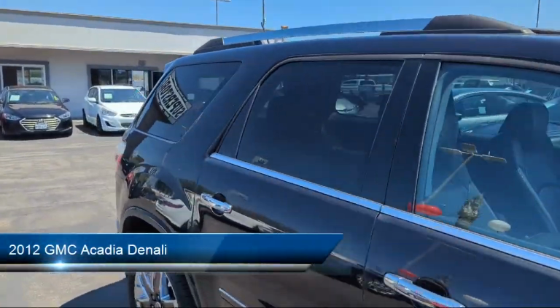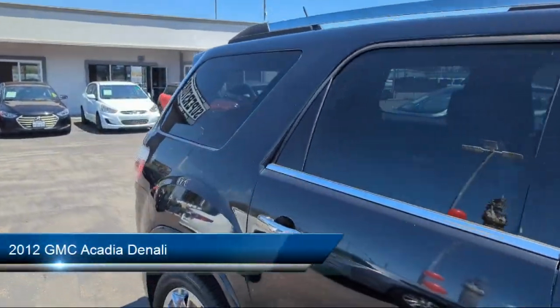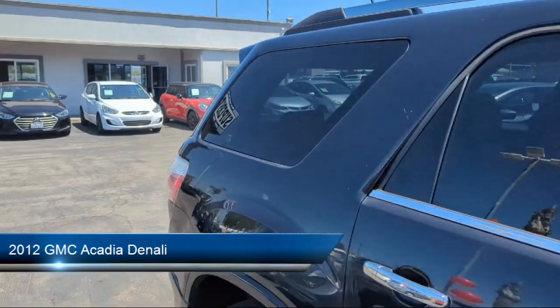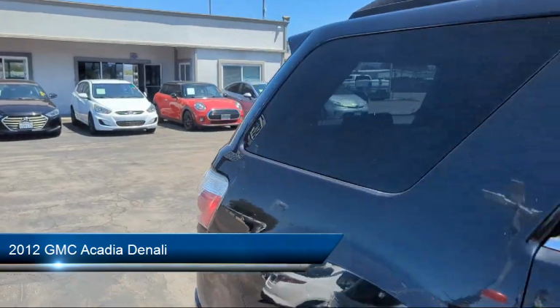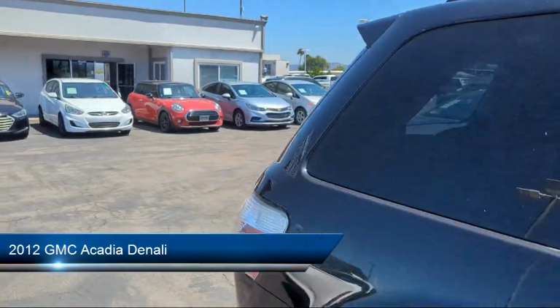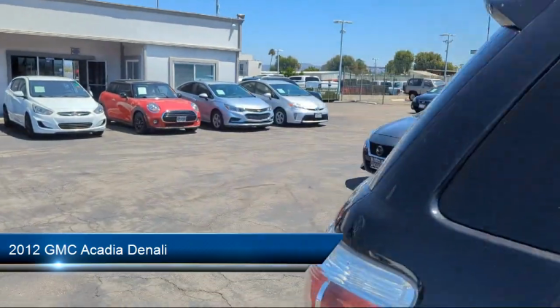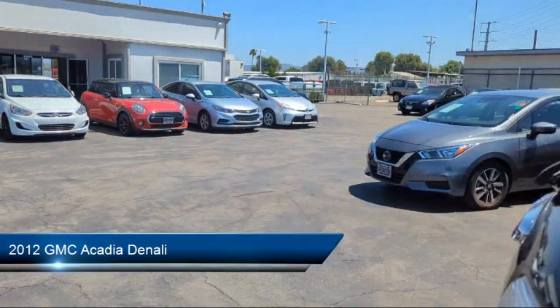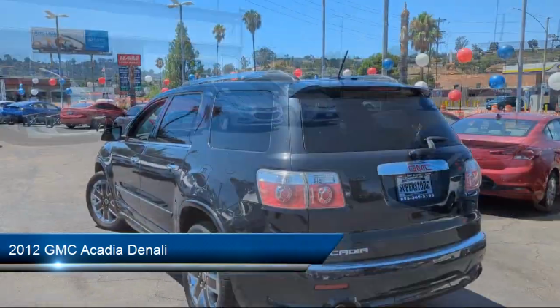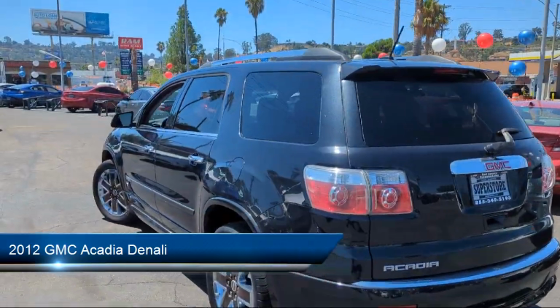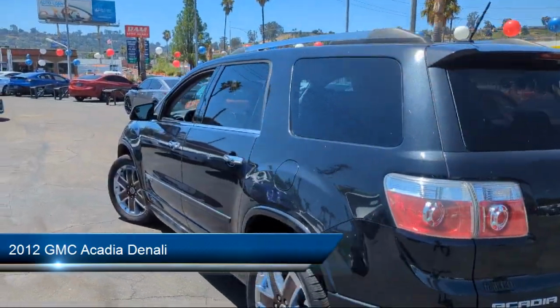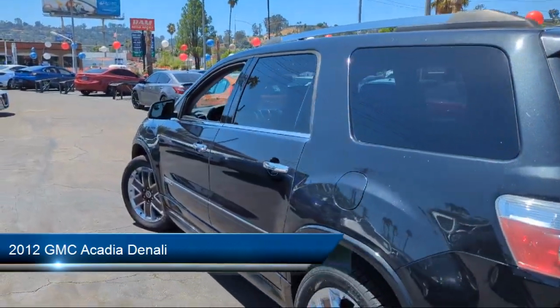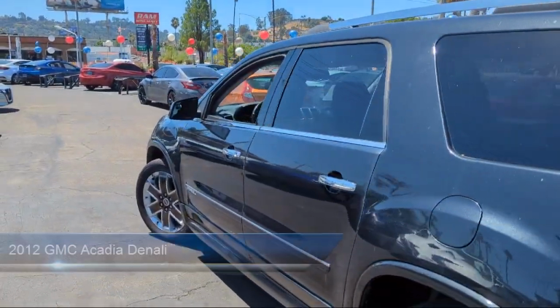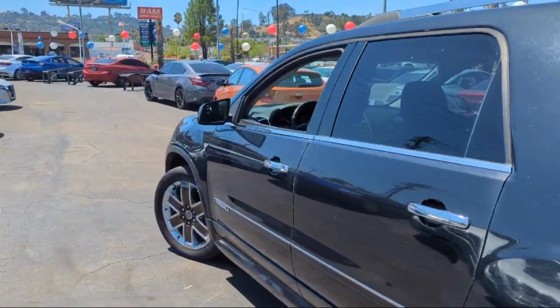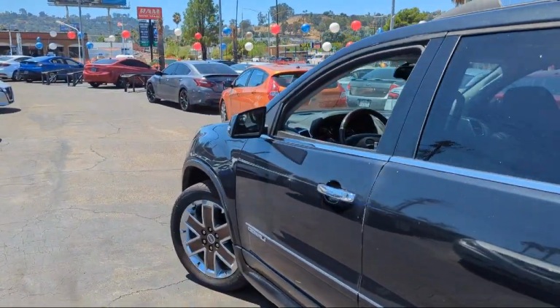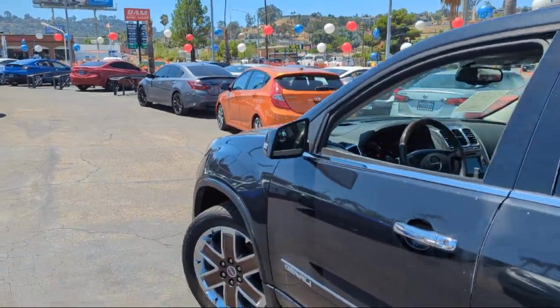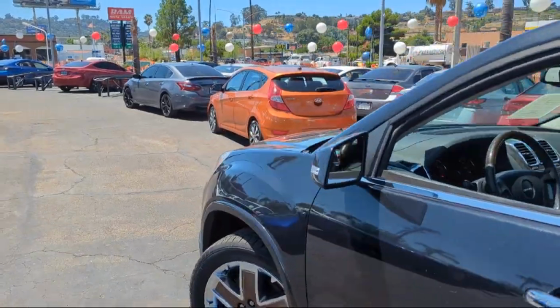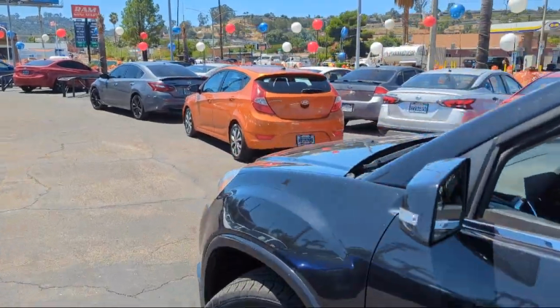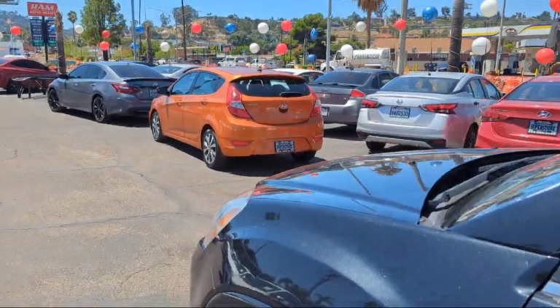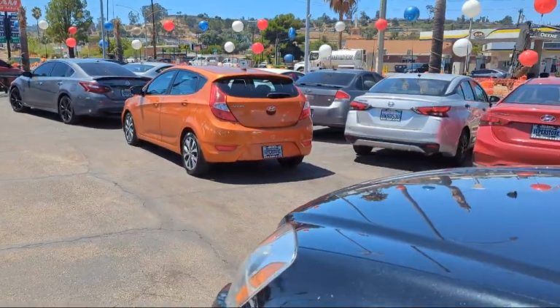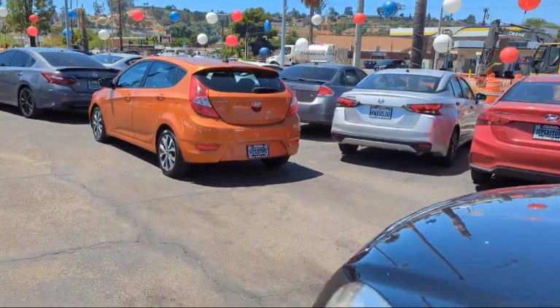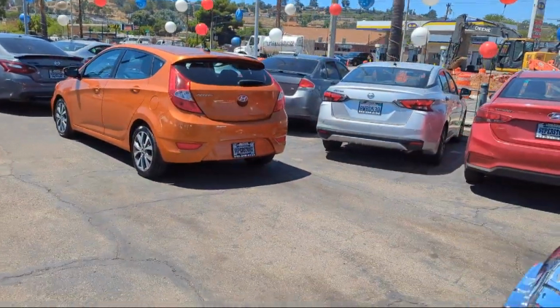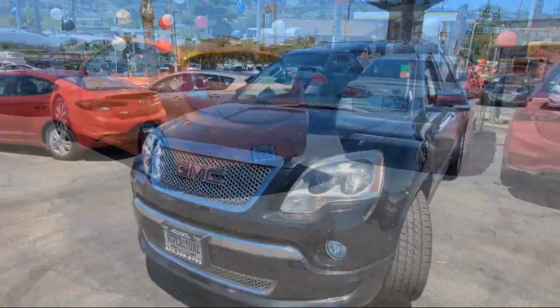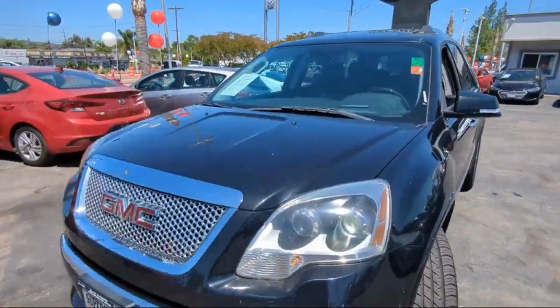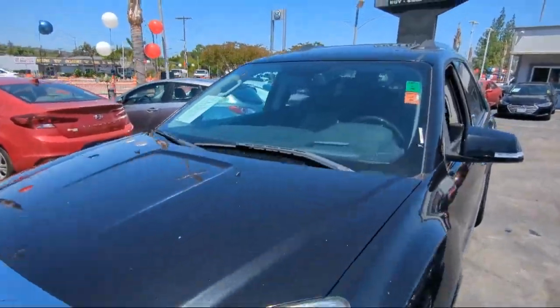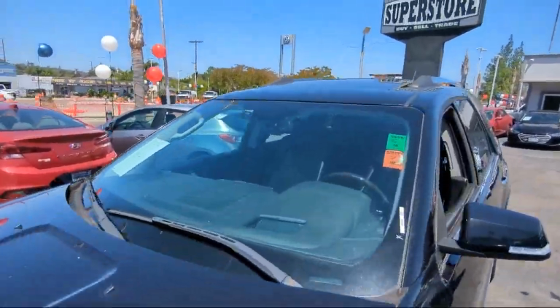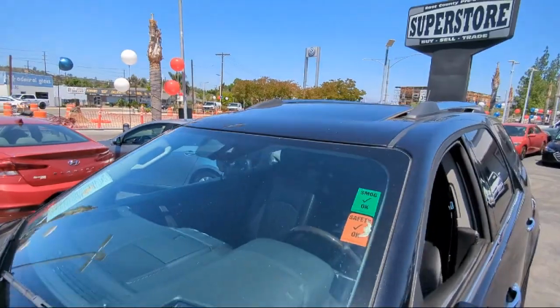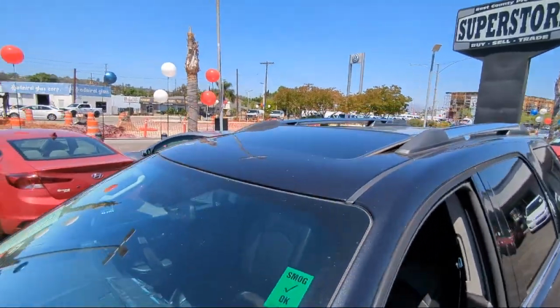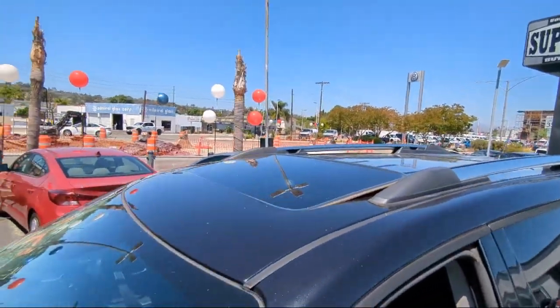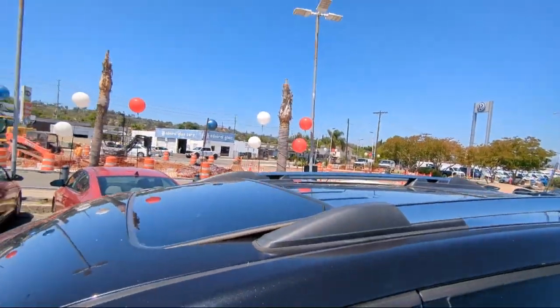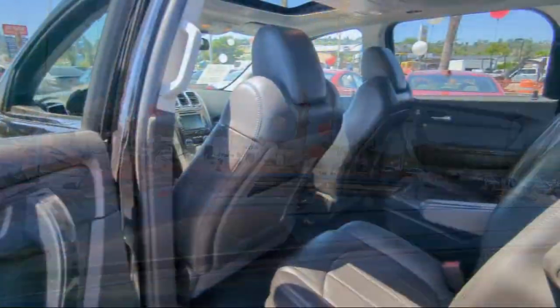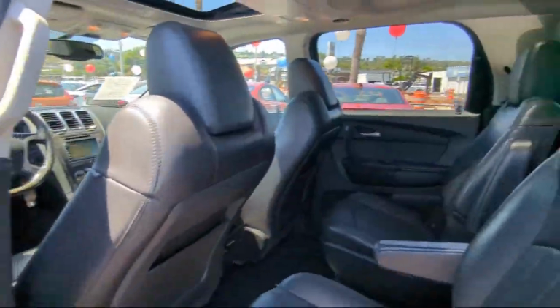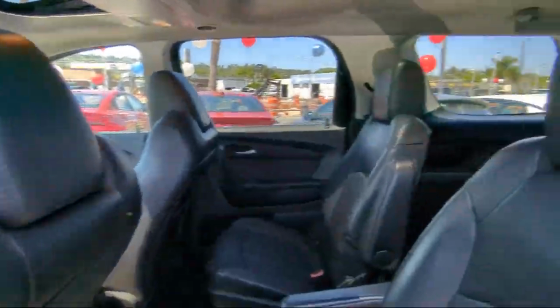It comes equipped with a Rear View Camera System, Sirius XM Satellite Radio, Moonroof Sunroof Sliding Sunshade, USB Auxiliary Audio Input, Speed Sensitive Volume Control, and Rear Side Curtain Airbags.